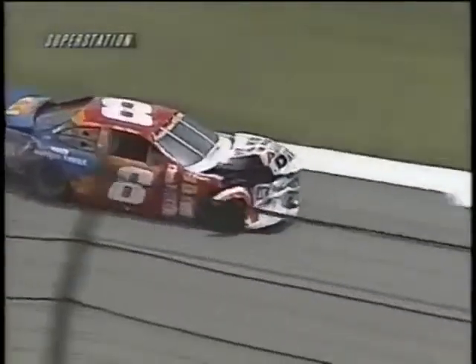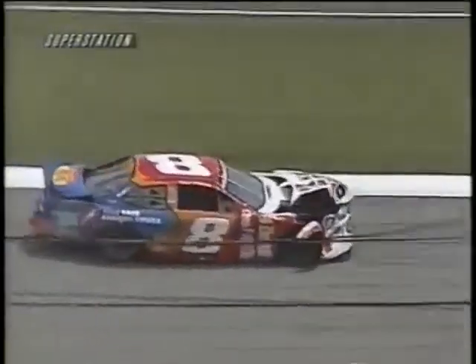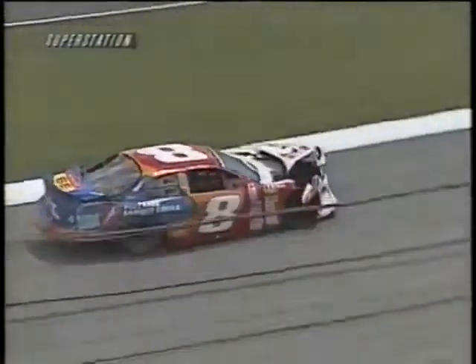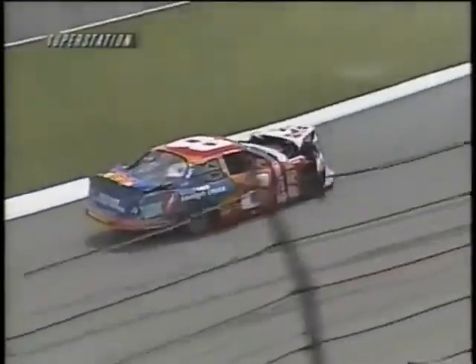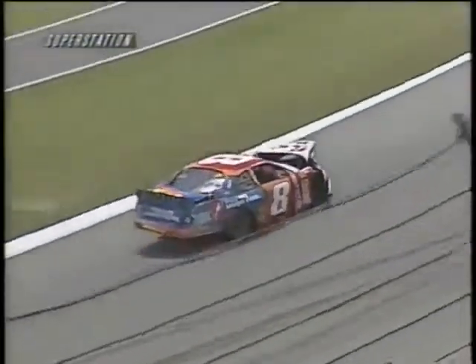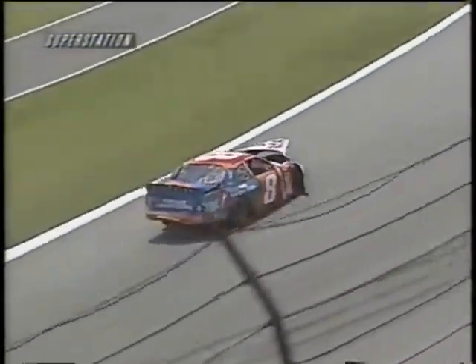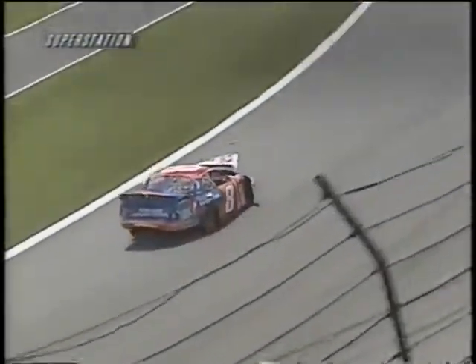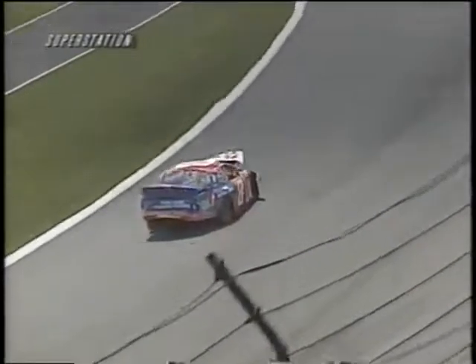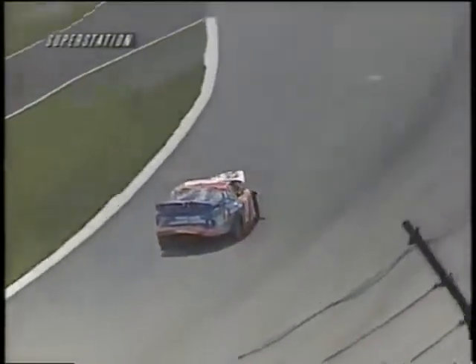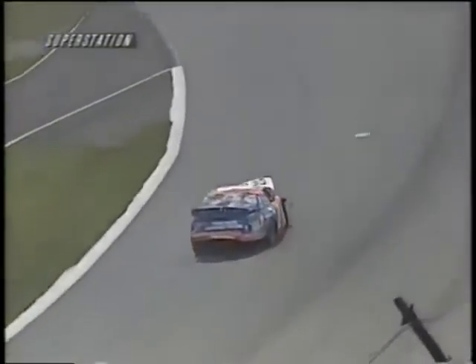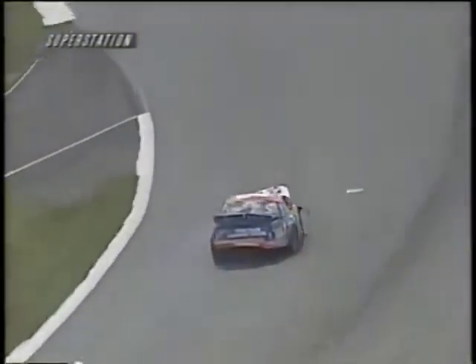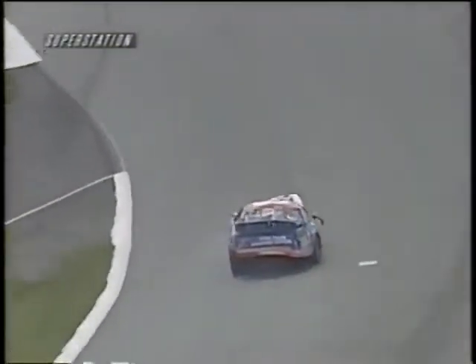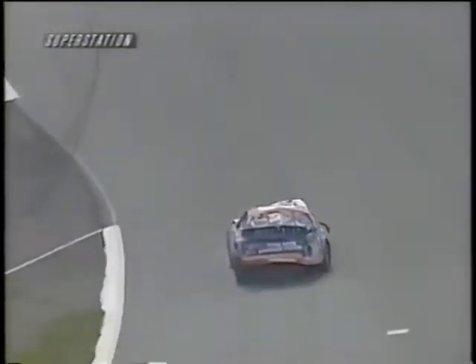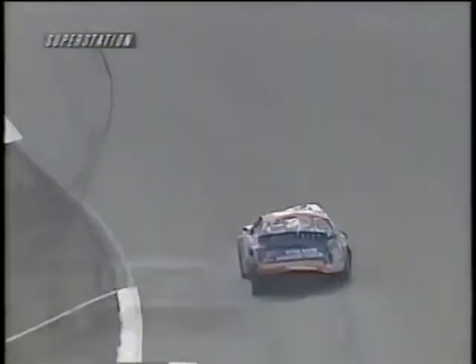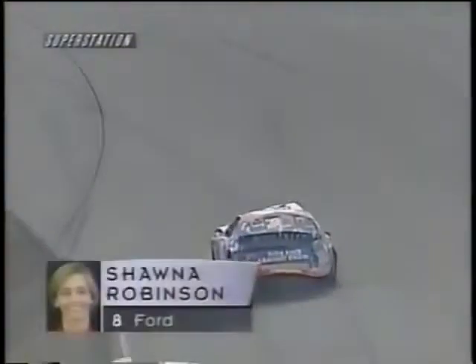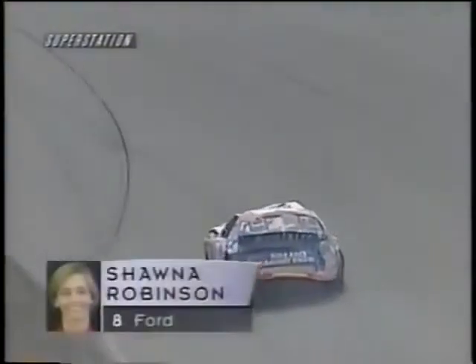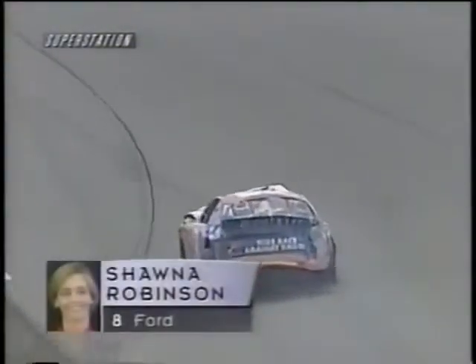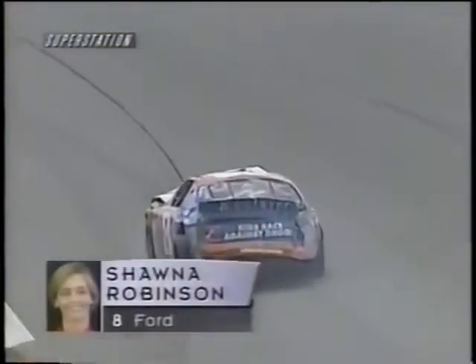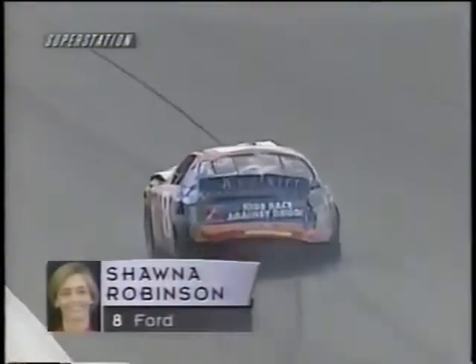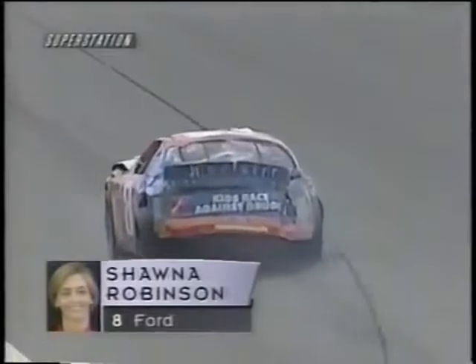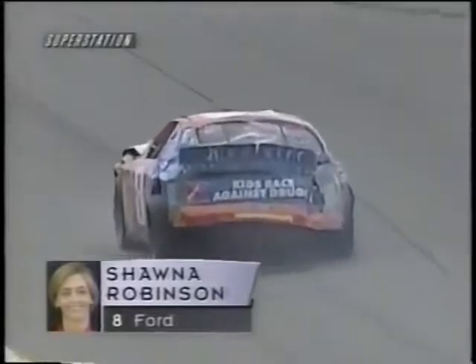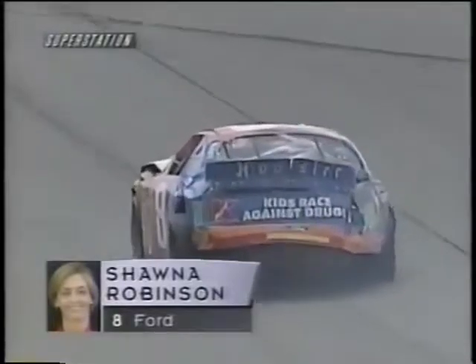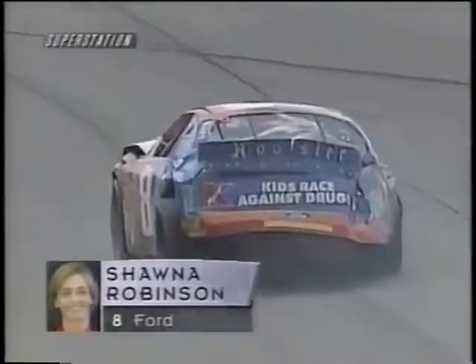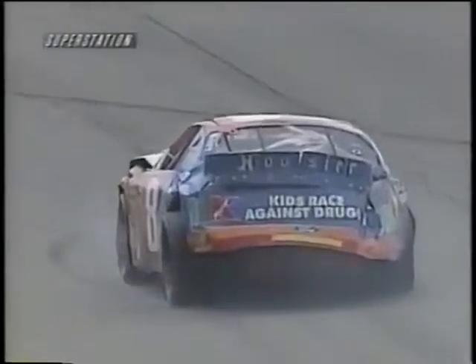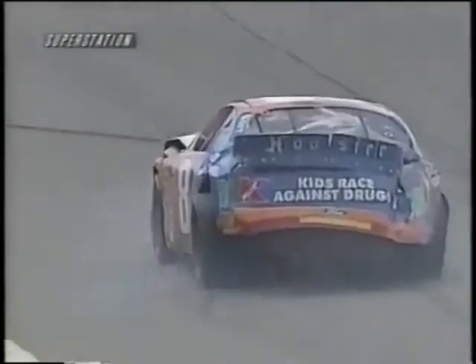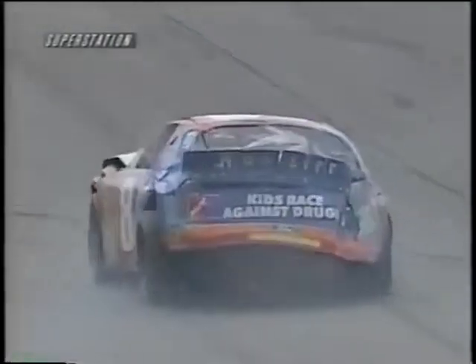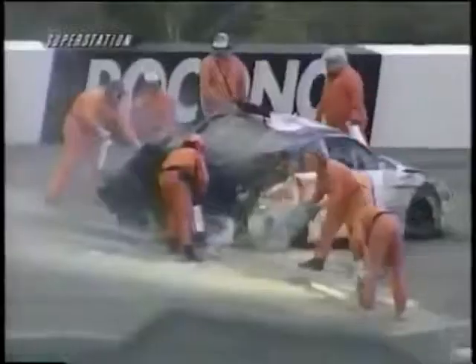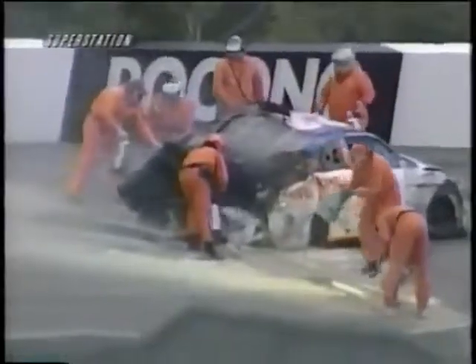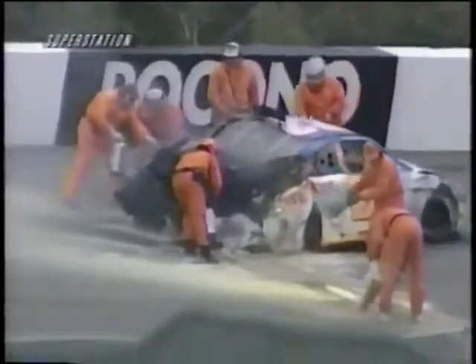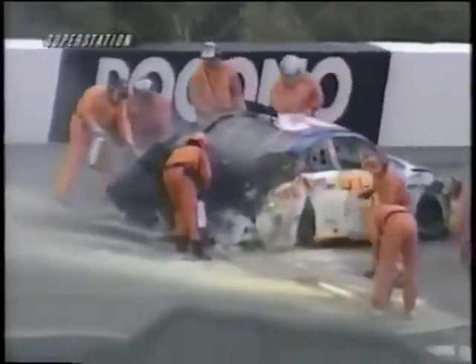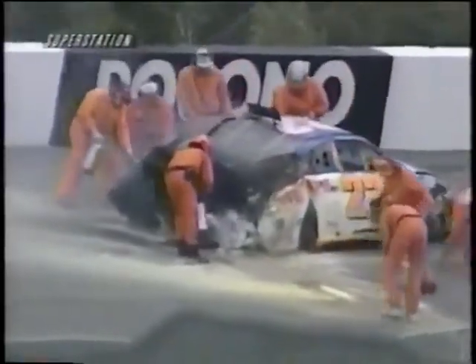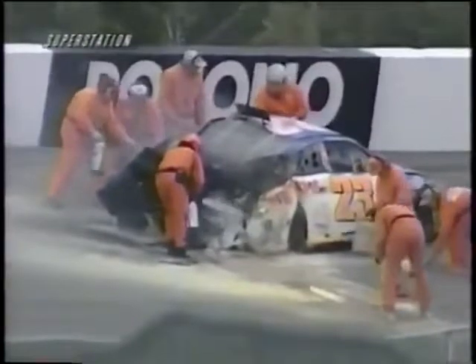Shawna Robinson has a tremendous amount of damage to the front of that race car as she tries to get back to pit road. She was the driver involved with Ron Cox in the crash down in the corner. Yellow comes out at lap number 45.